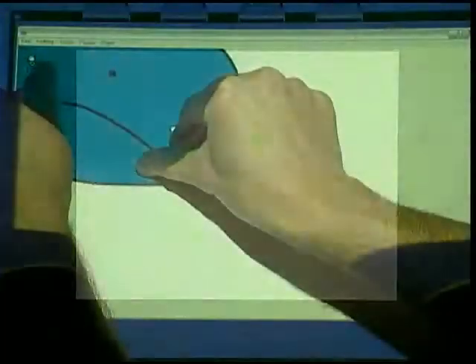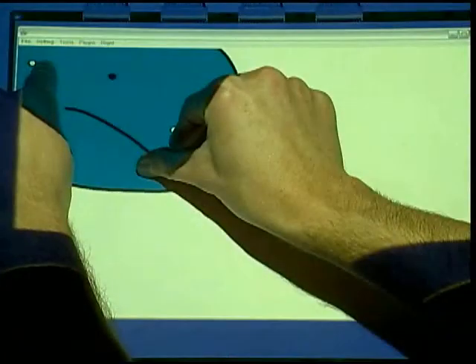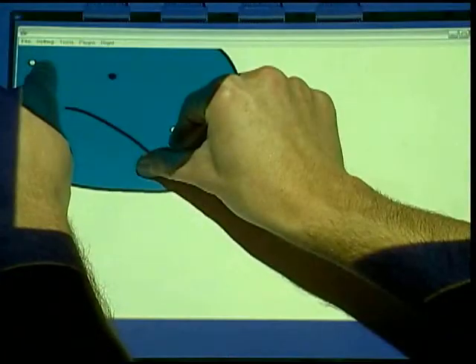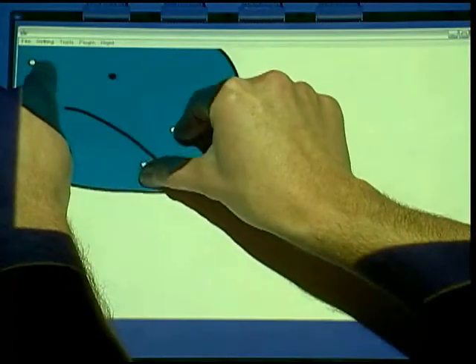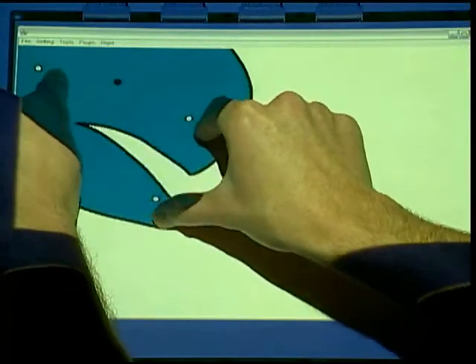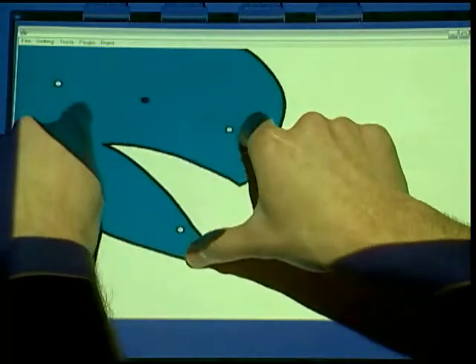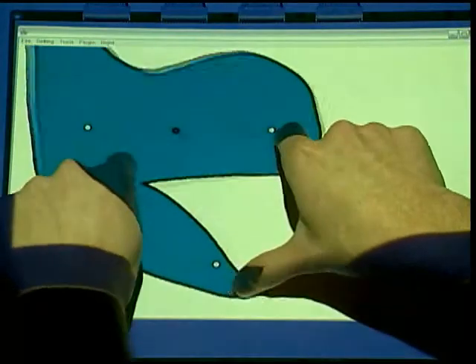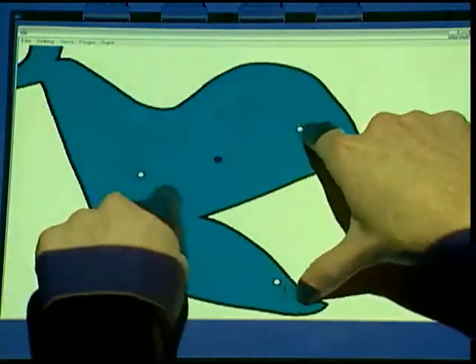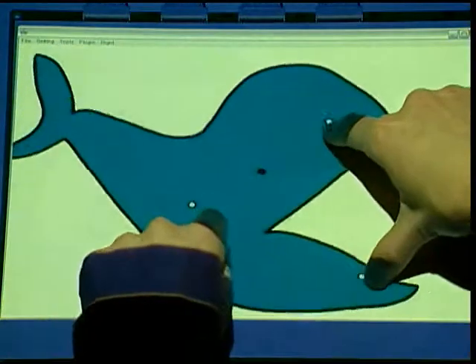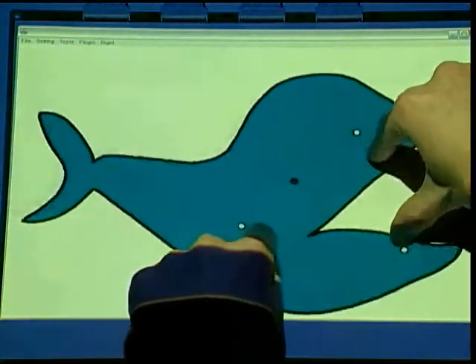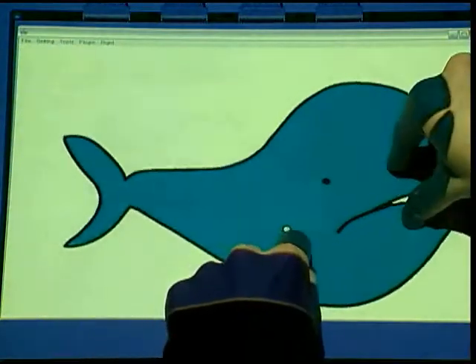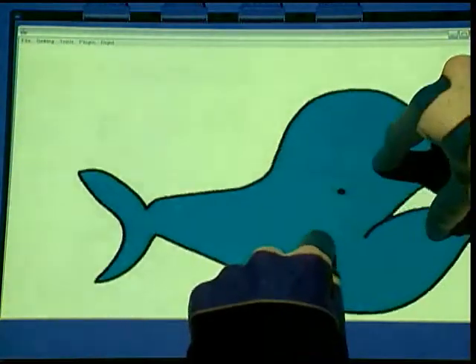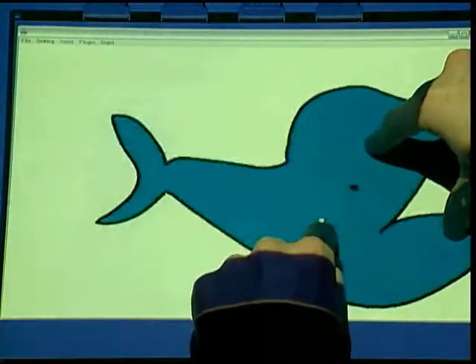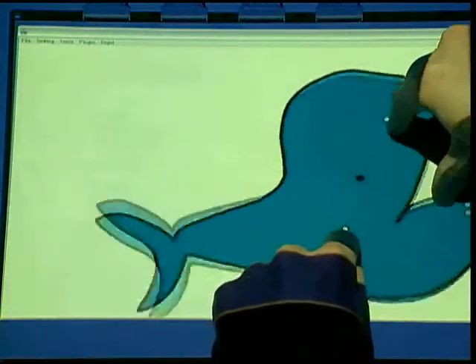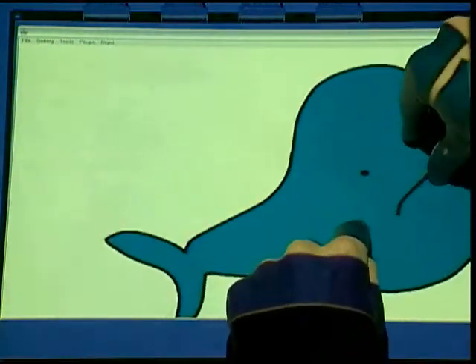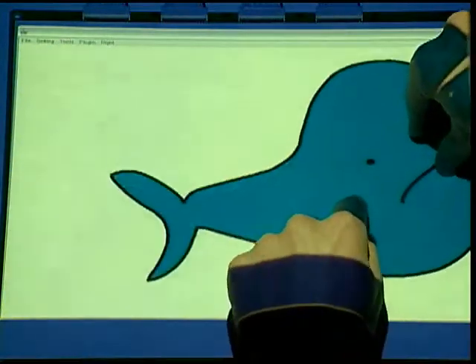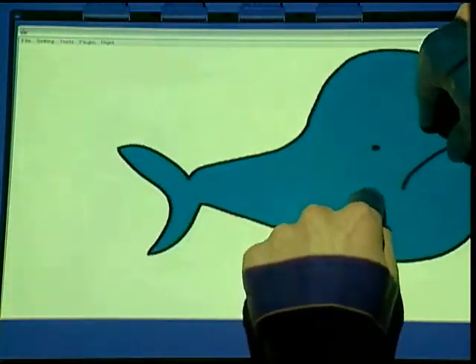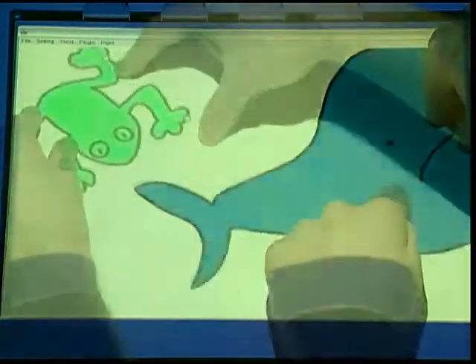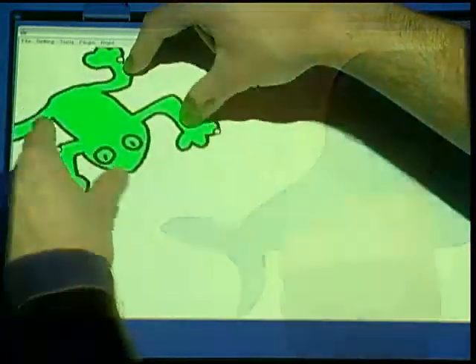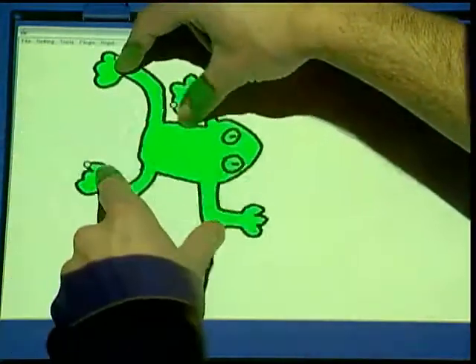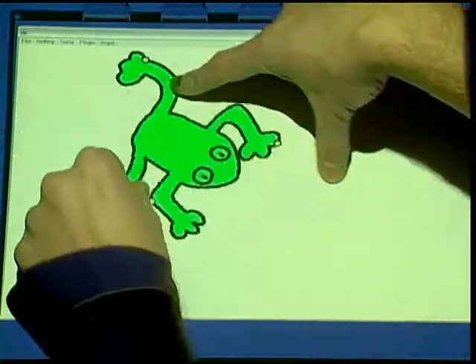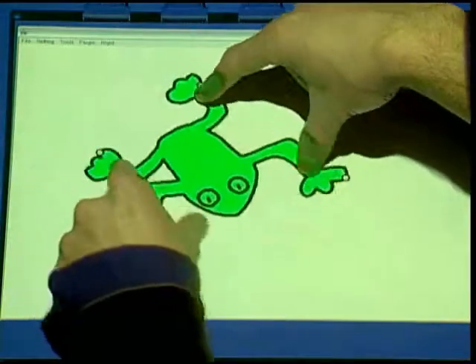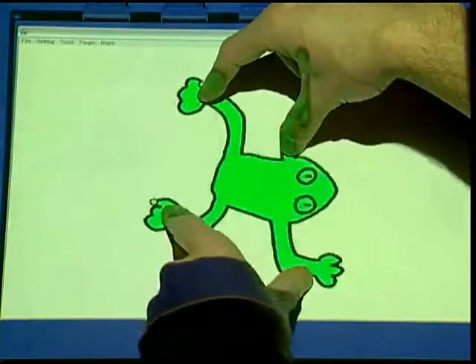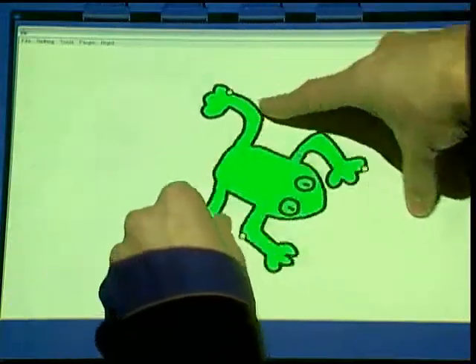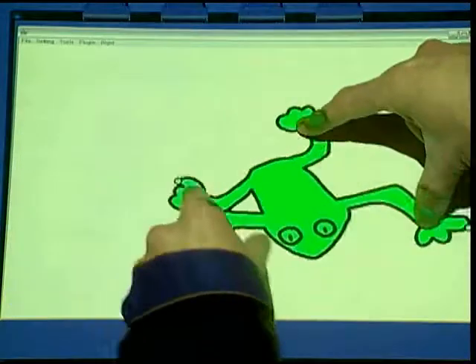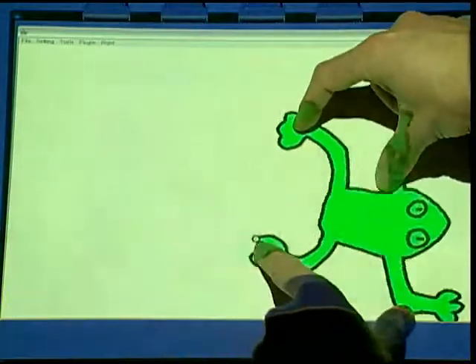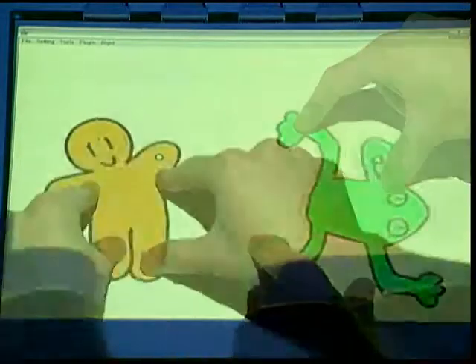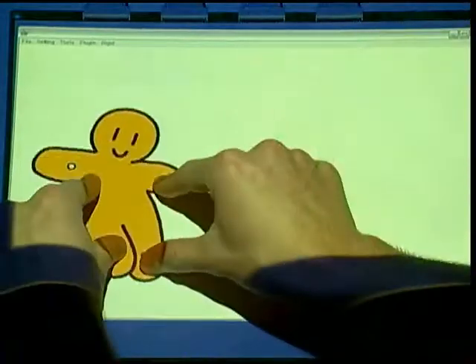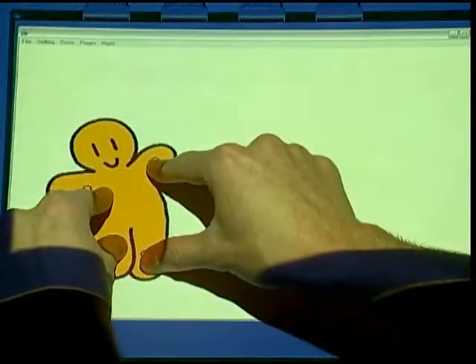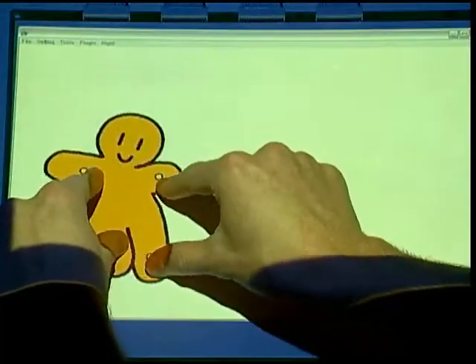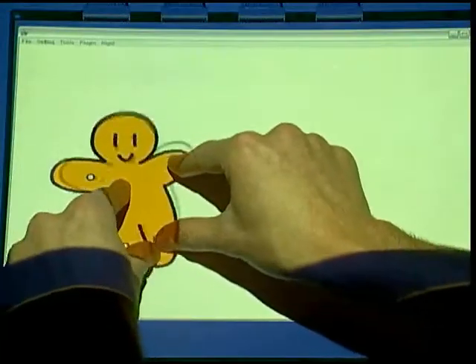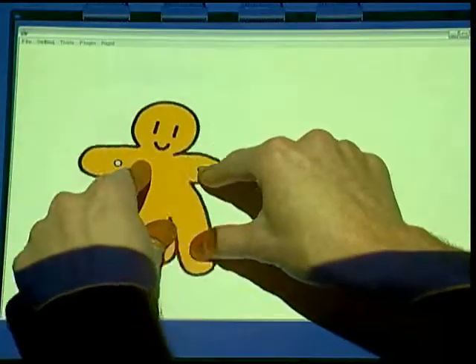Since our rigid-as-possible deformation algorithm yields real-time results, it can be used for performance animation. Small local changes are instantly reflected globally, producing a lively and controllable motion.